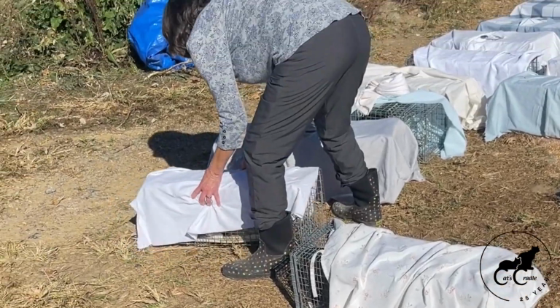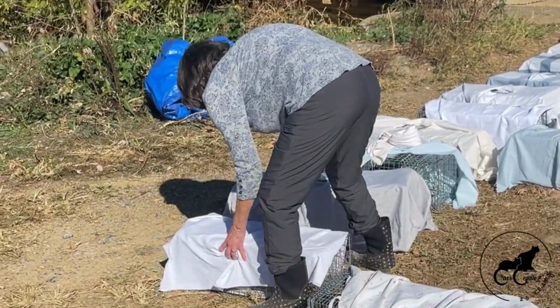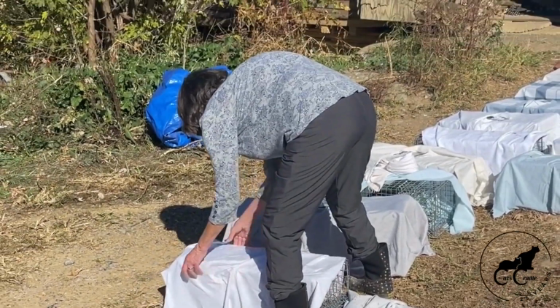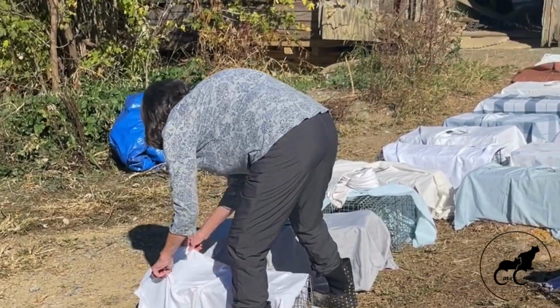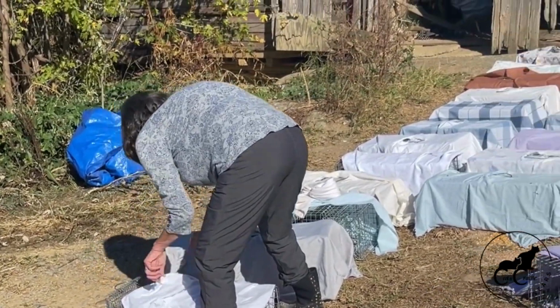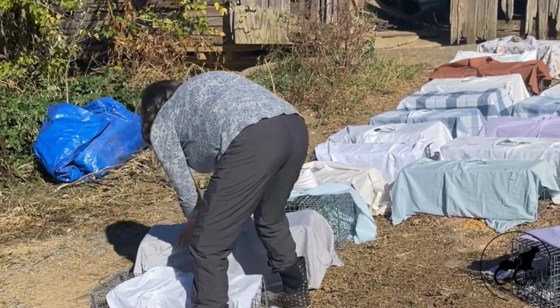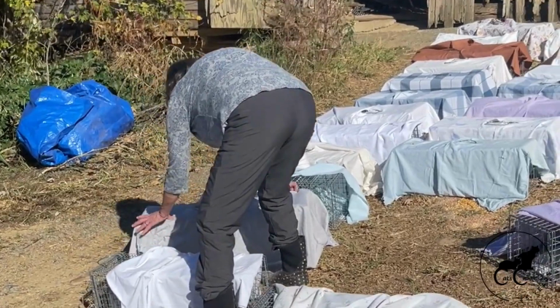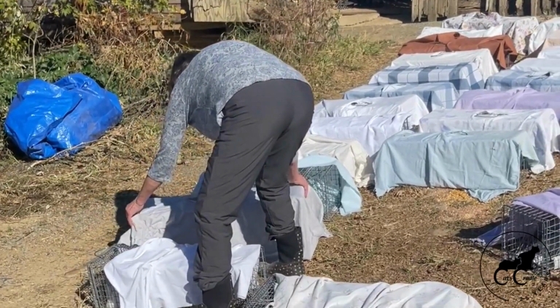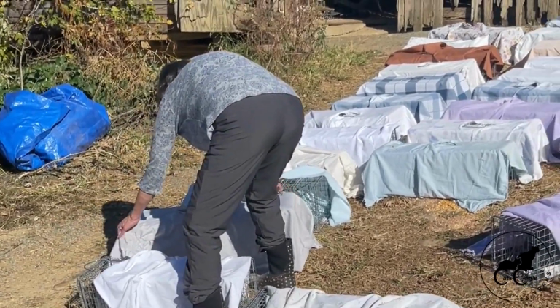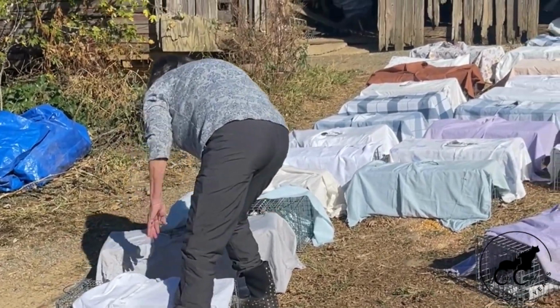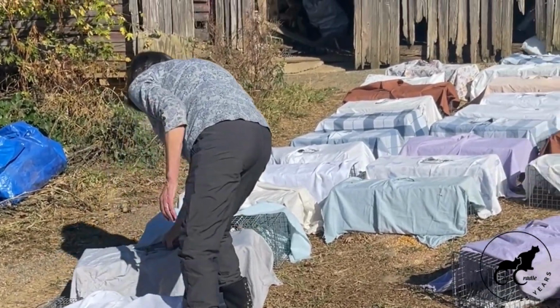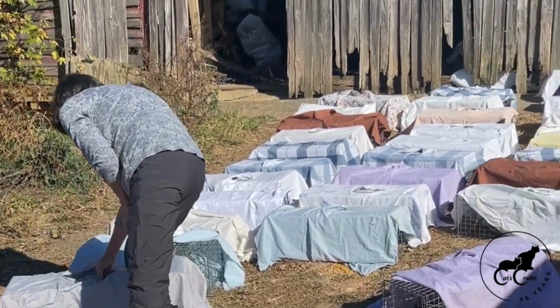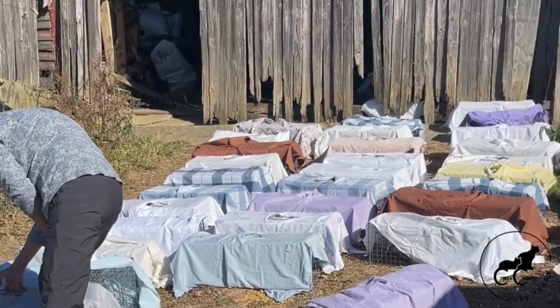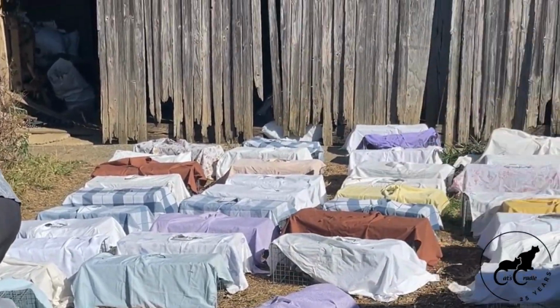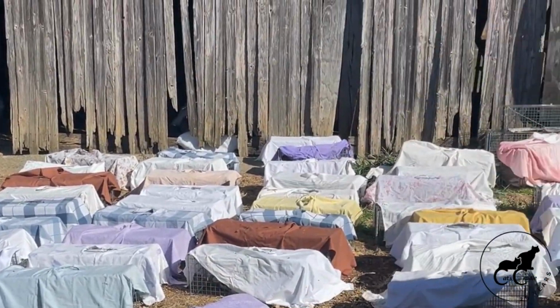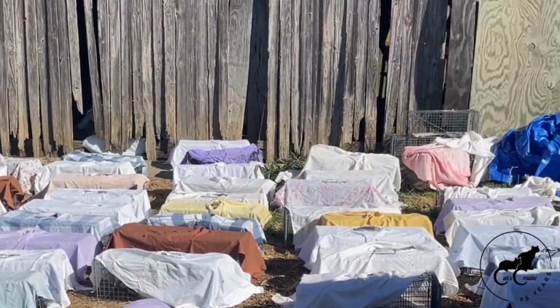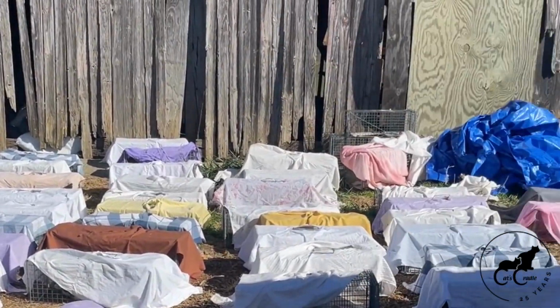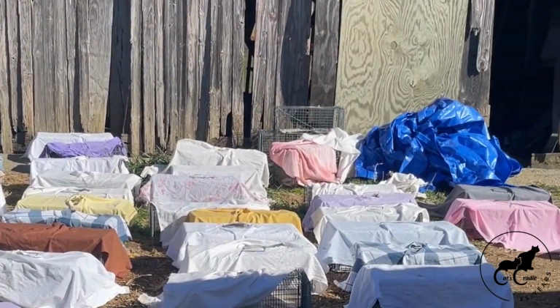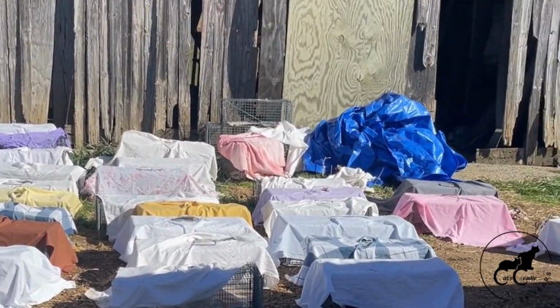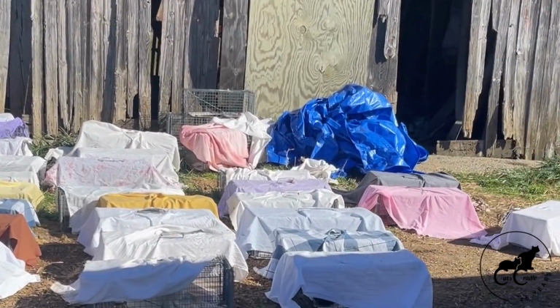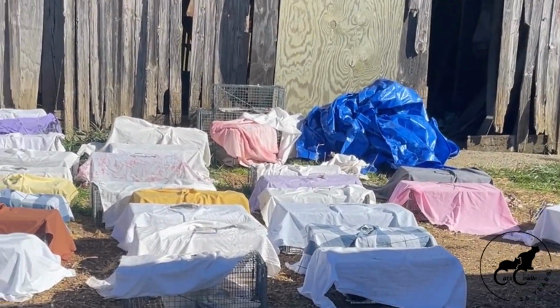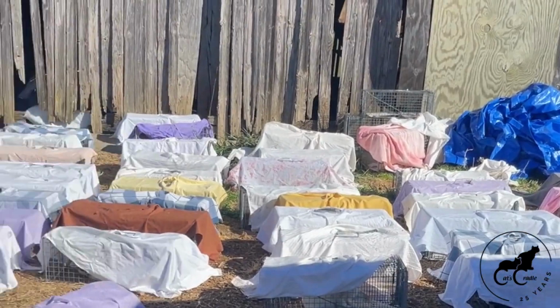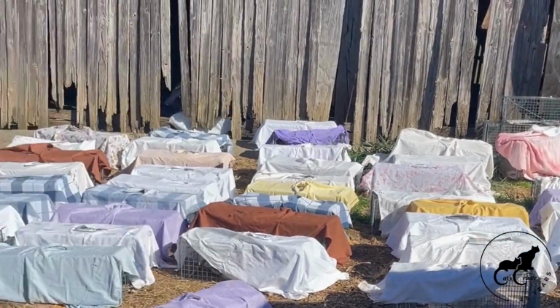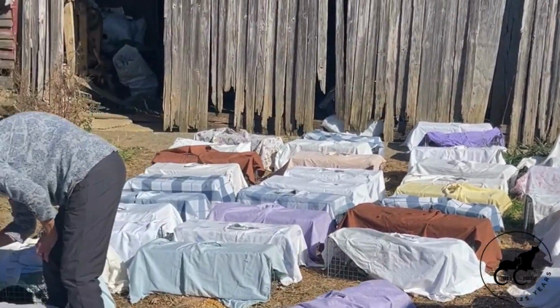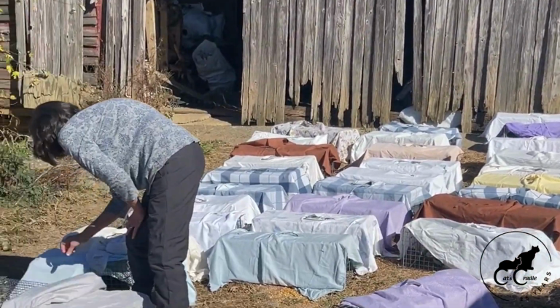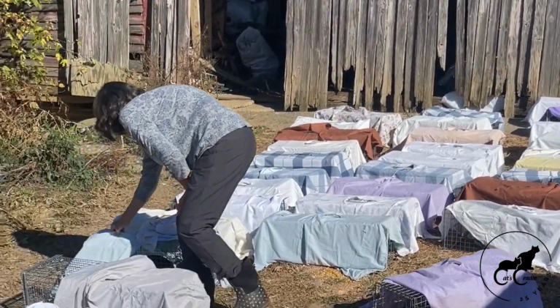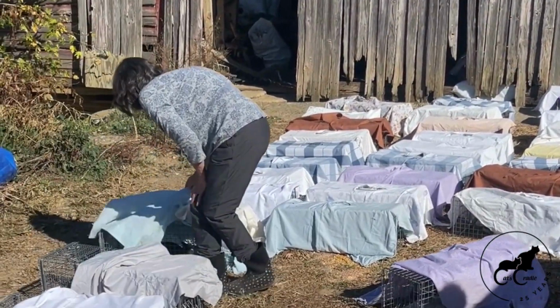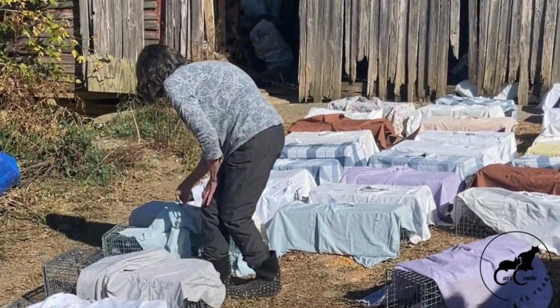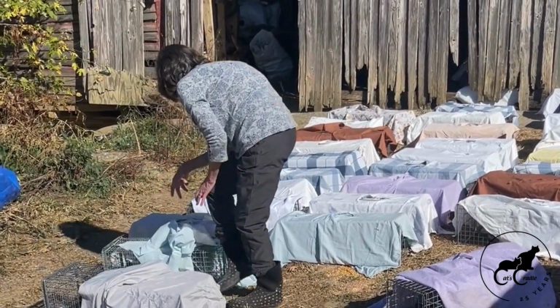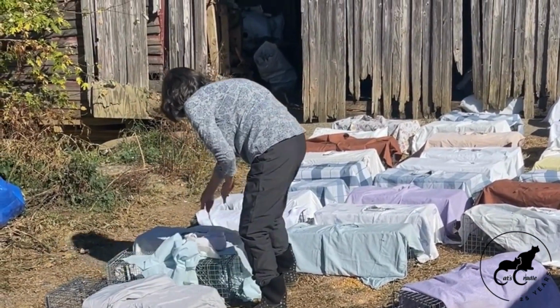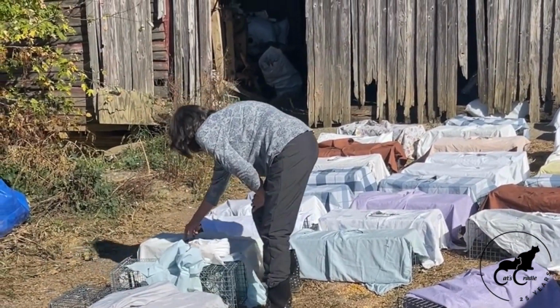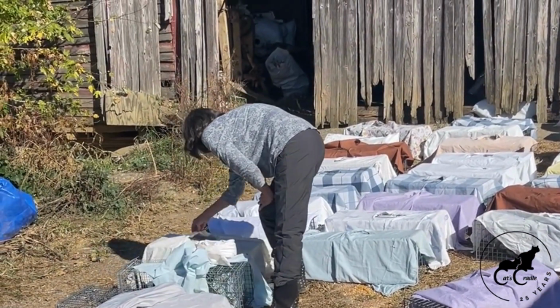This is the big day — we're ready to do some releasing of all of these kitties! Peggy is going to start releasing the first few.